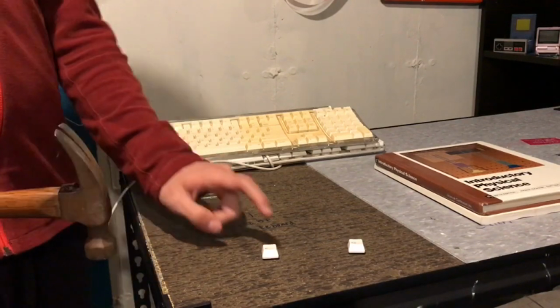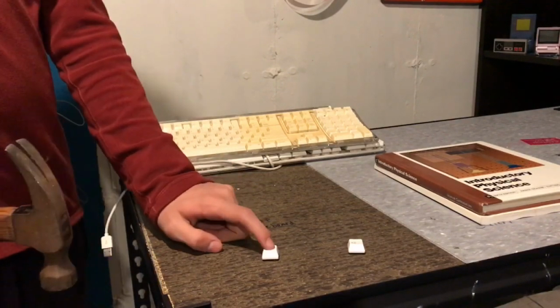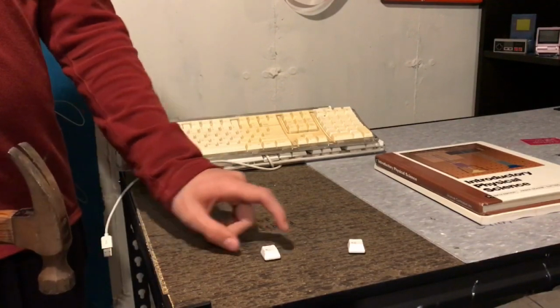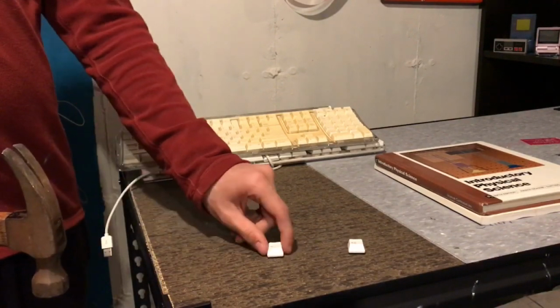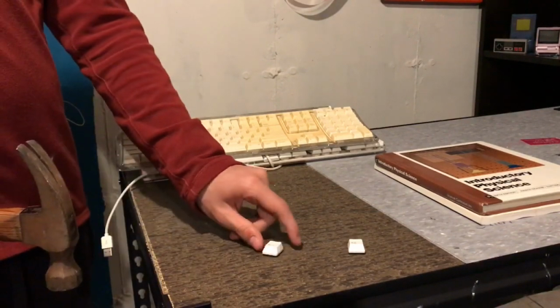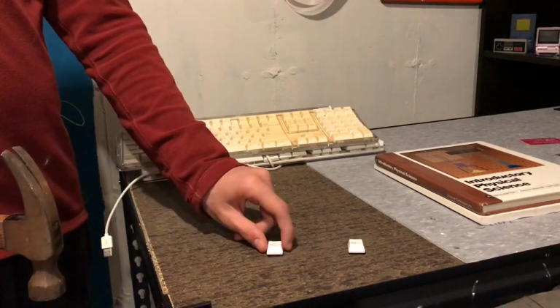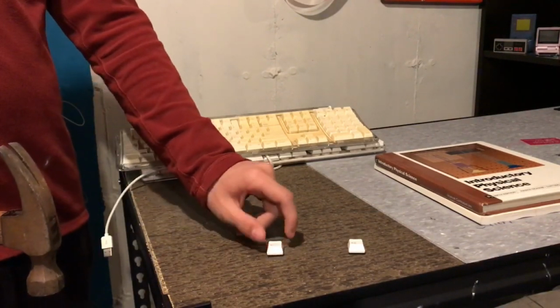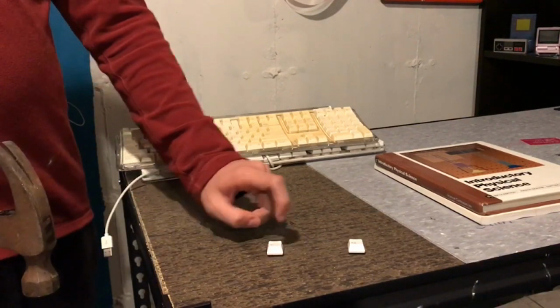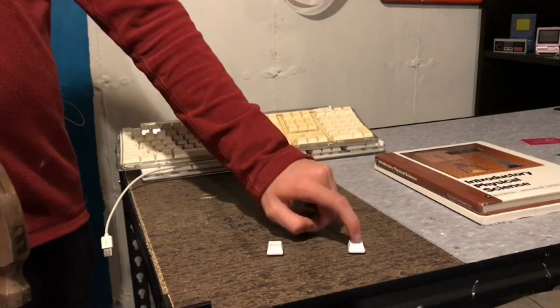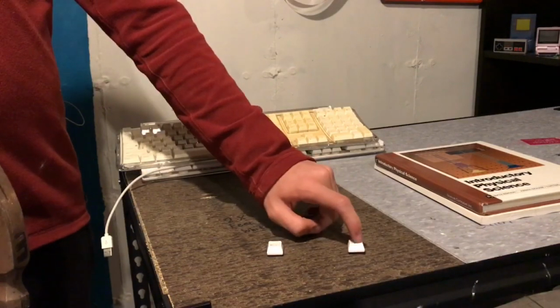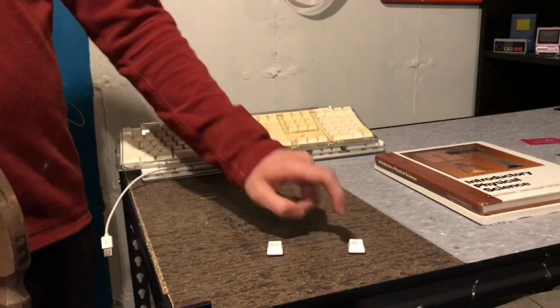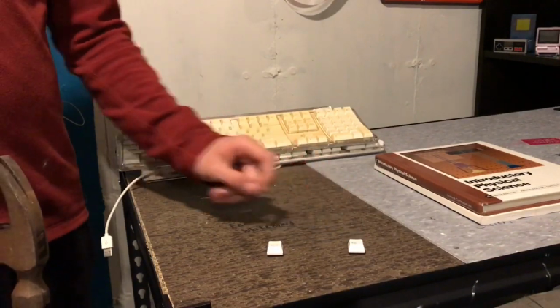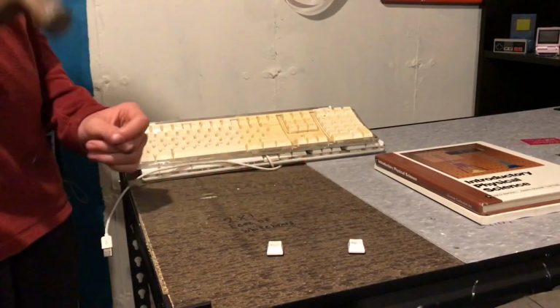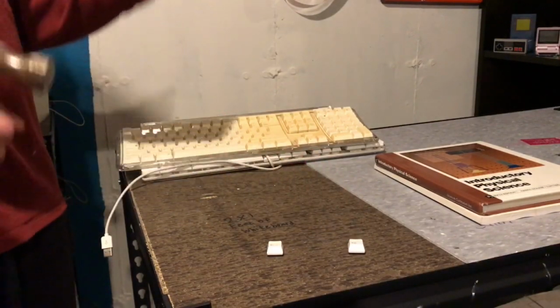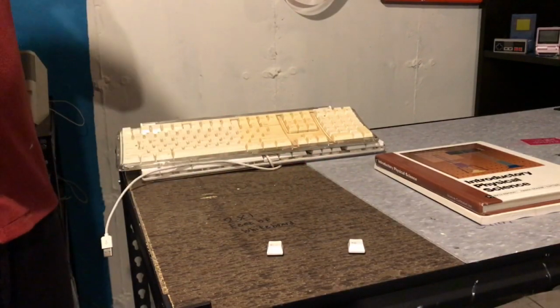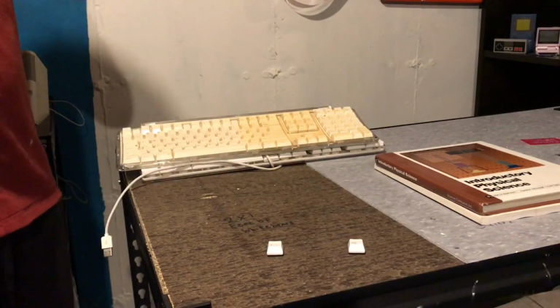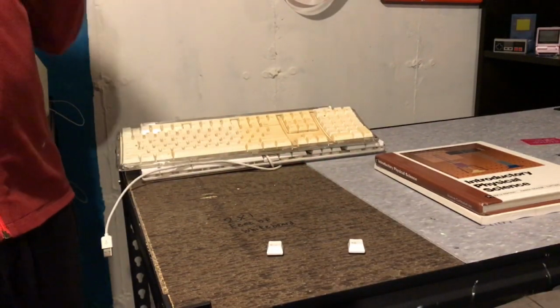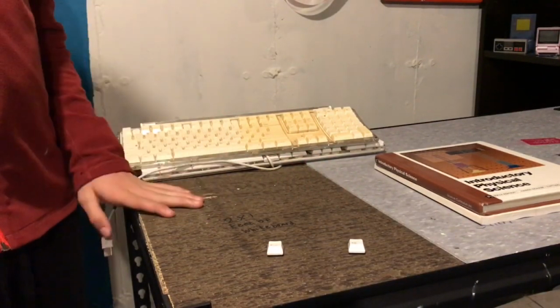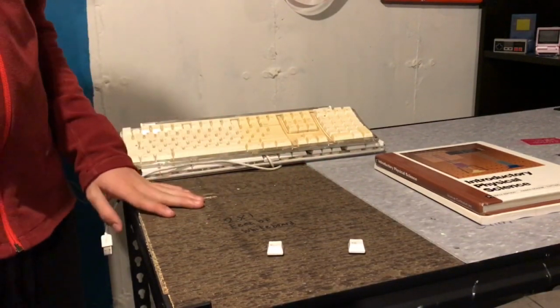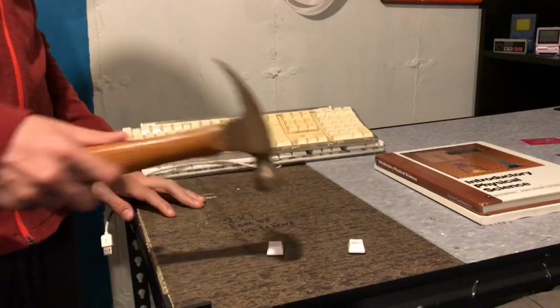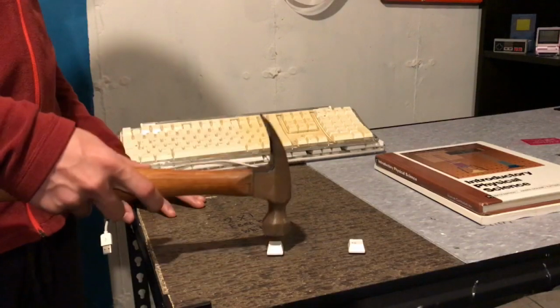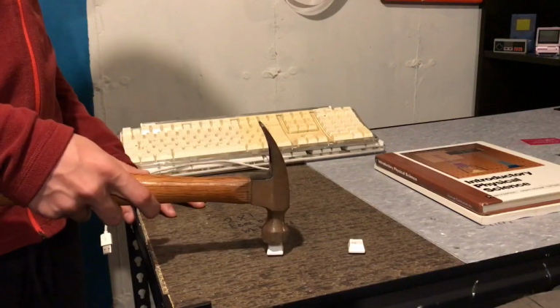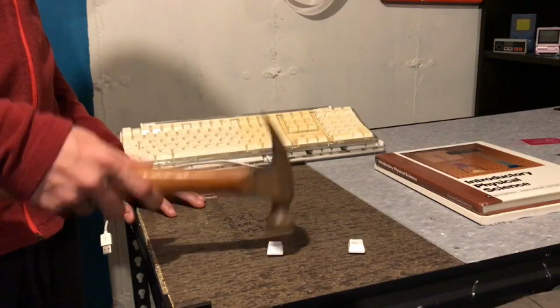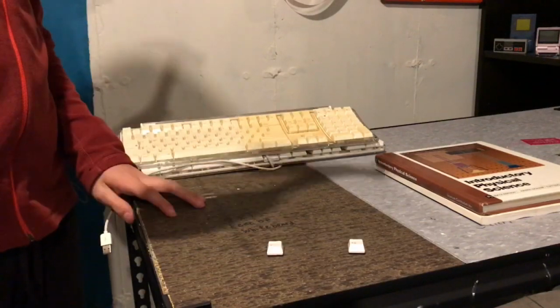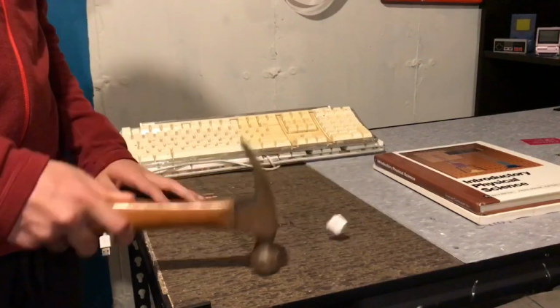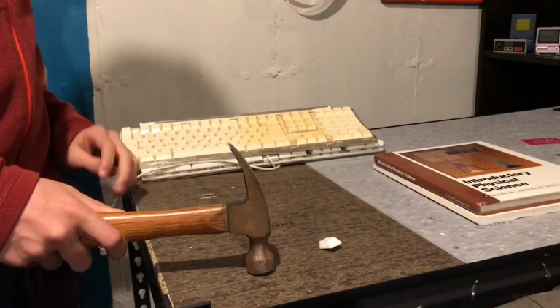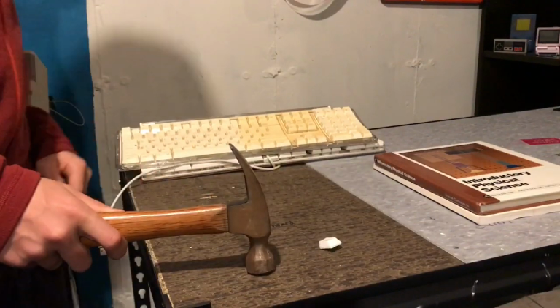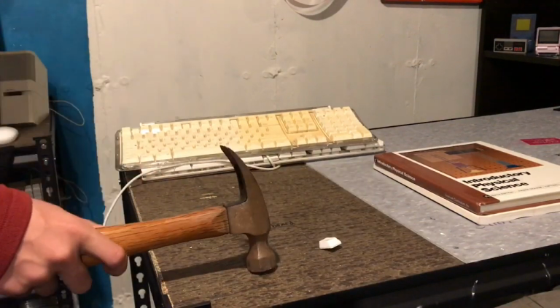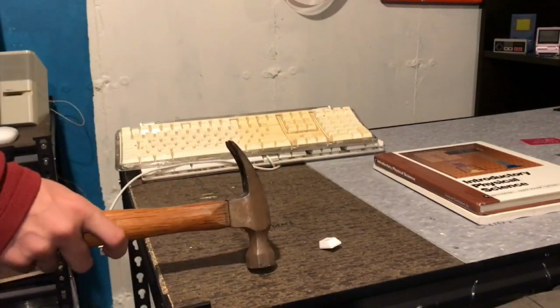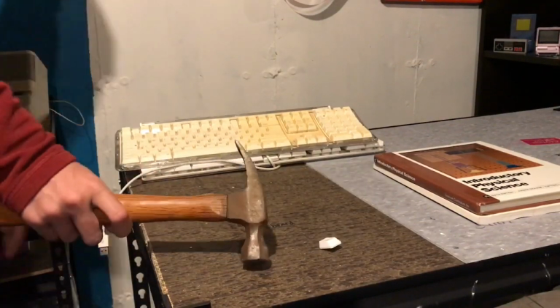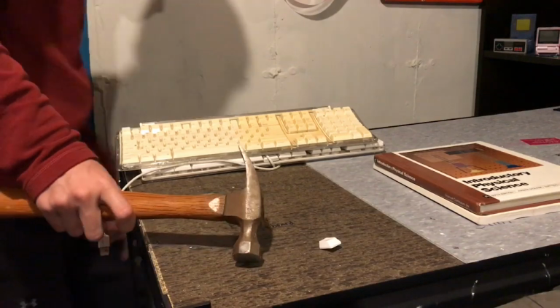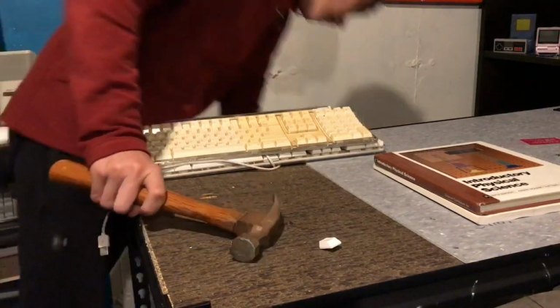It's not like I'm really losing anything. If you really want one of these keyboards you could find one on eBay for like 10 bucks. So this is the key that's not been exposed — I'm just going to hit it once. Three, two, one. And there we go. I think I heard some pieces fly.